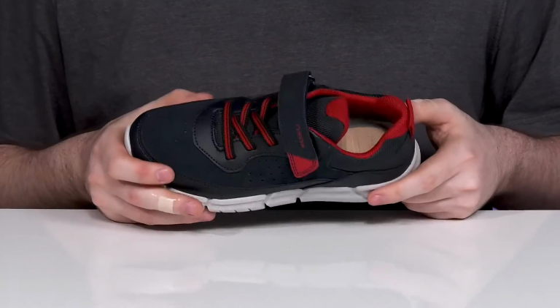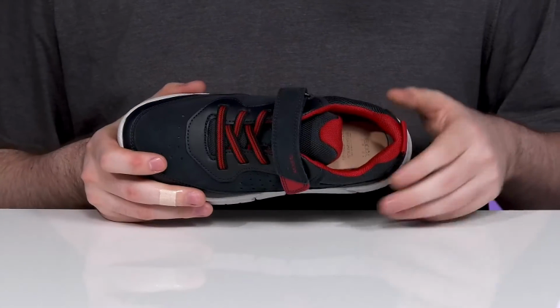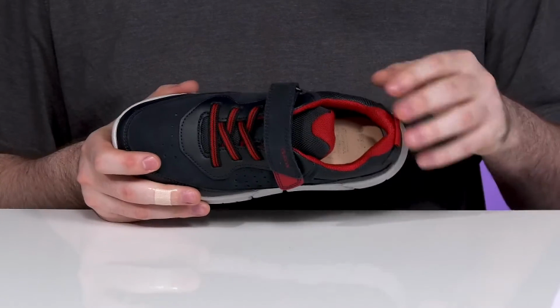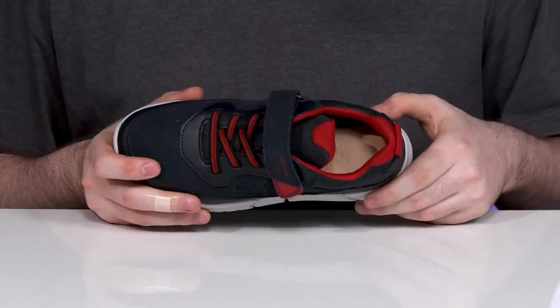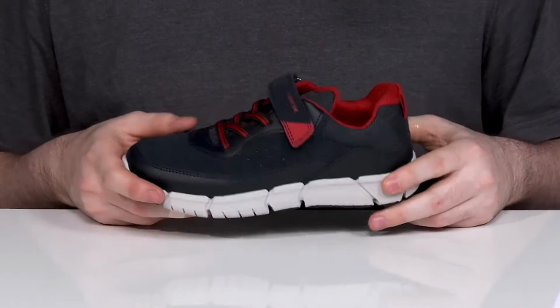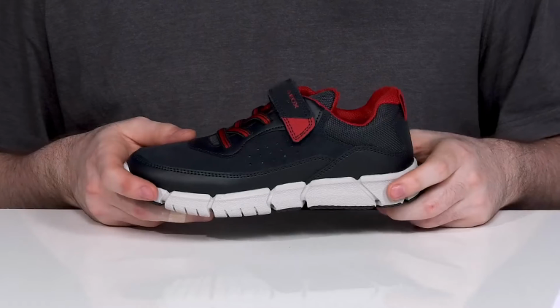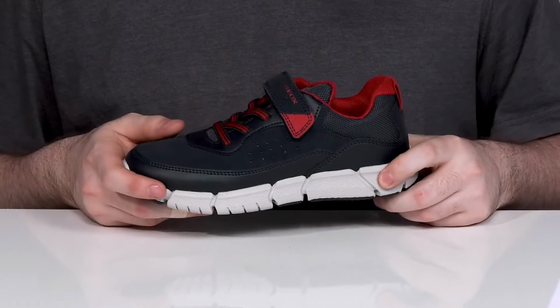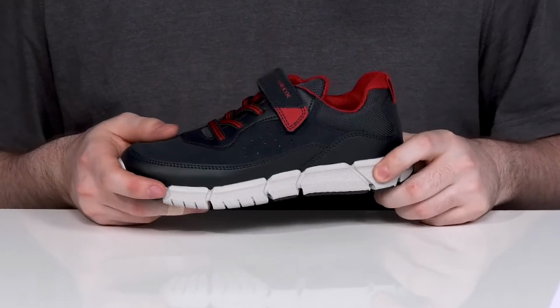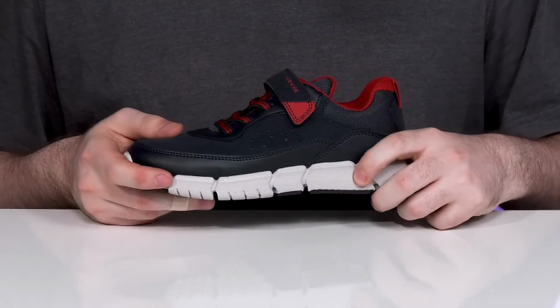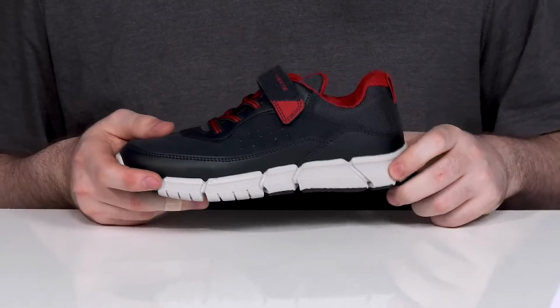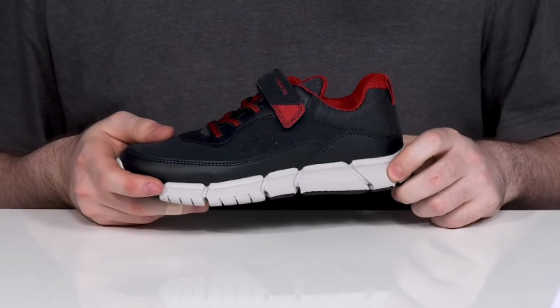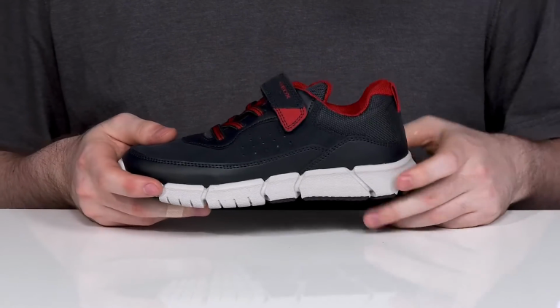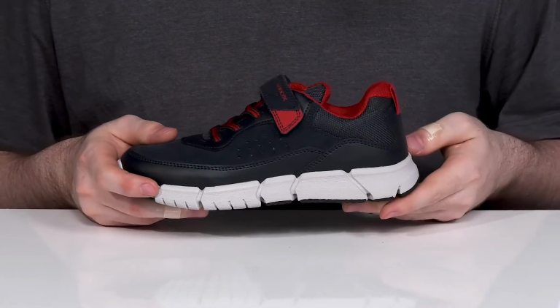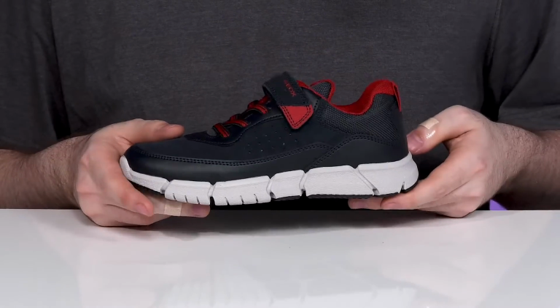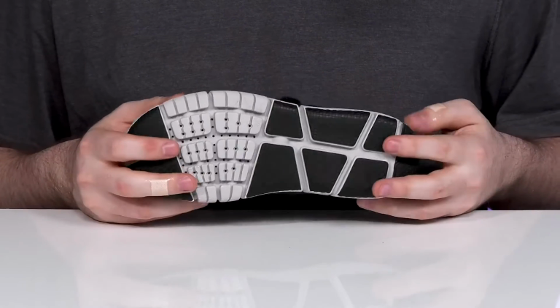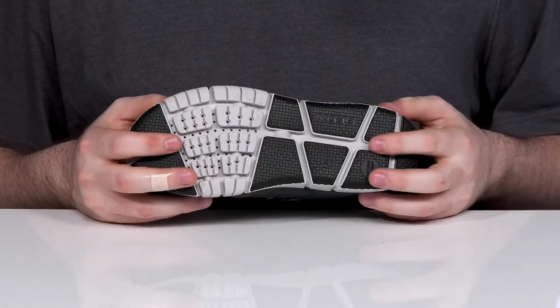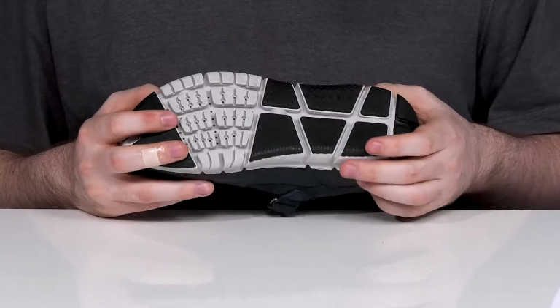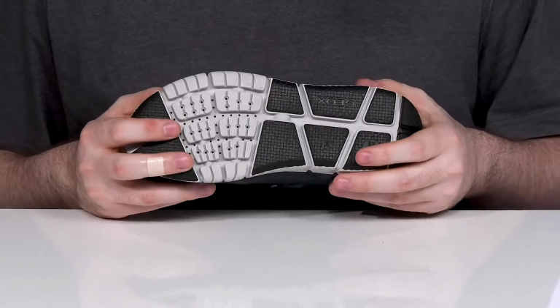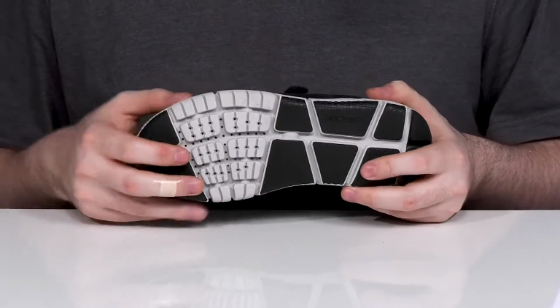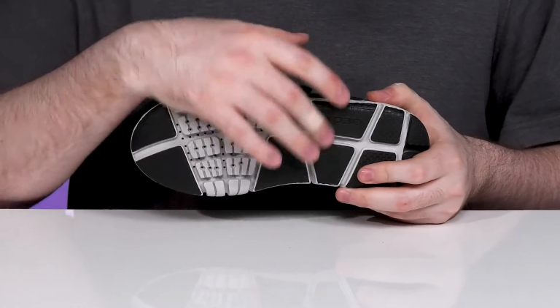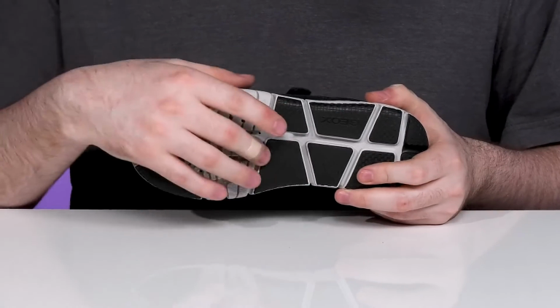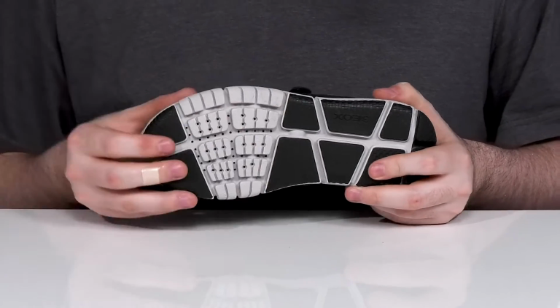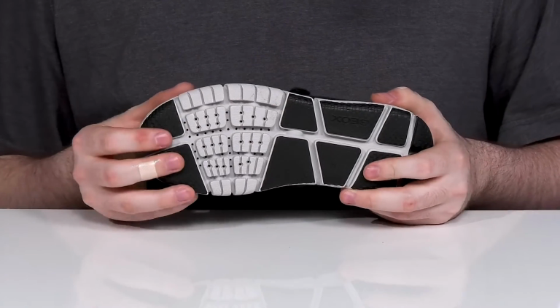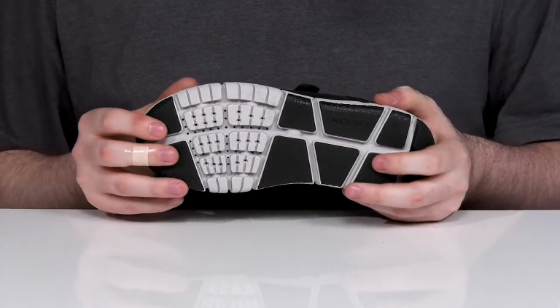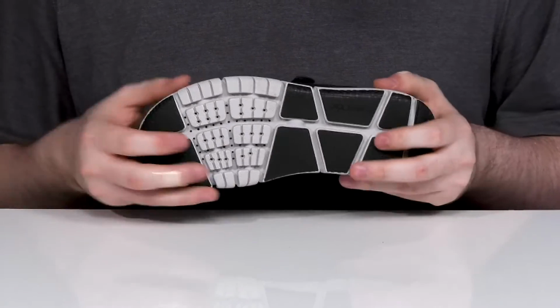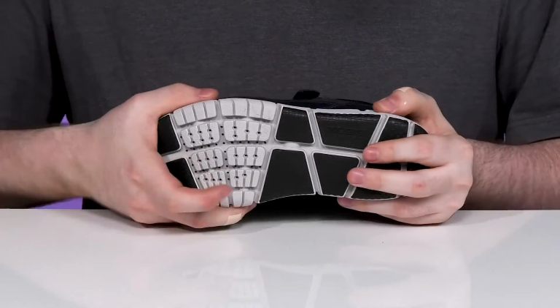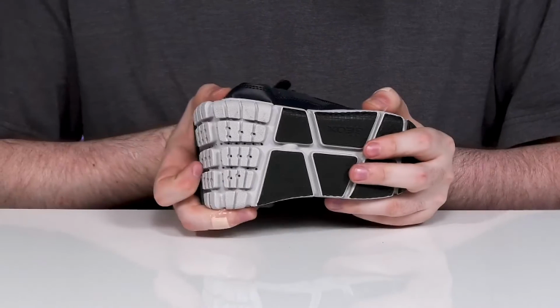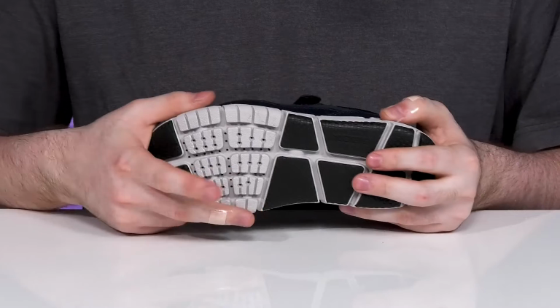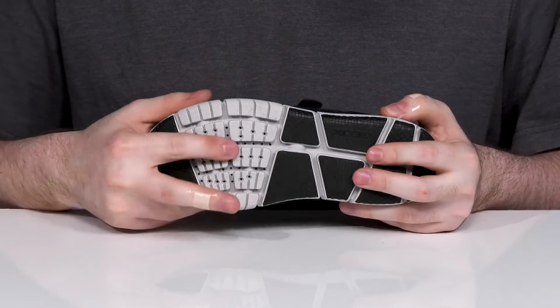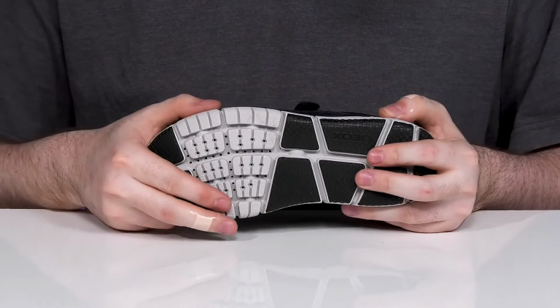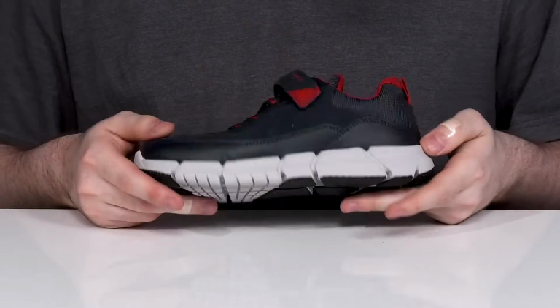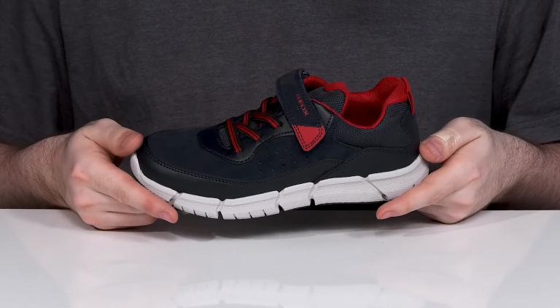This allows it to stay comfortable and healthy for long hours of wear. The midsole is a lightweight synthetic giving it some bounce, with a patched outsole that's also made with synthetic, offering lots of grip with tons of flex in that flex zone in the forefoot.